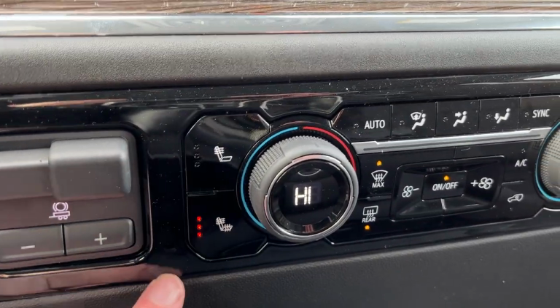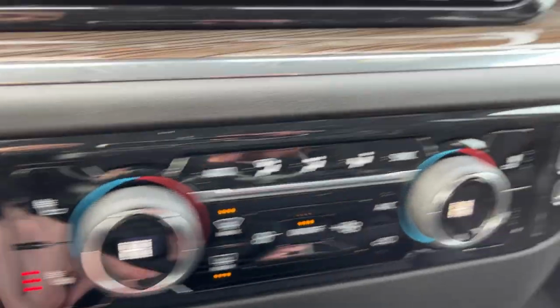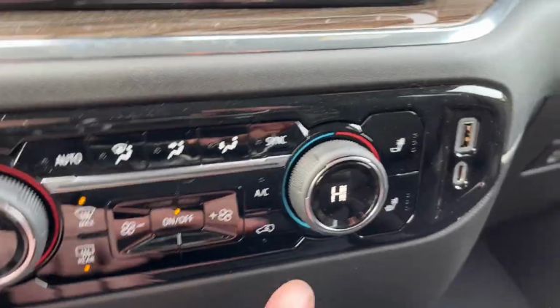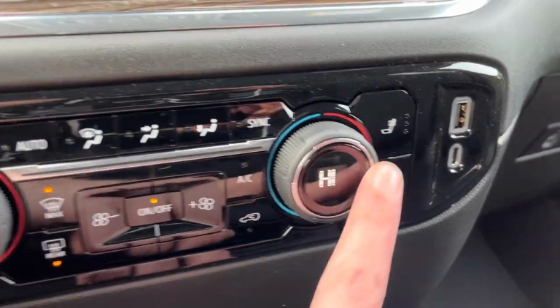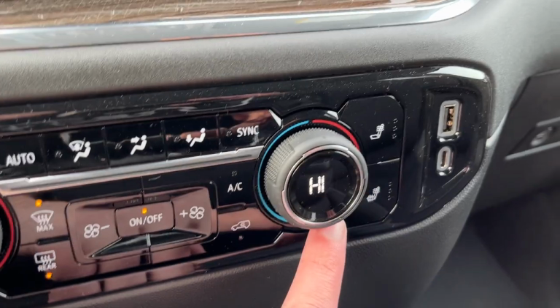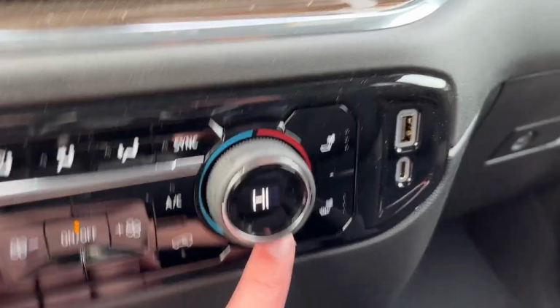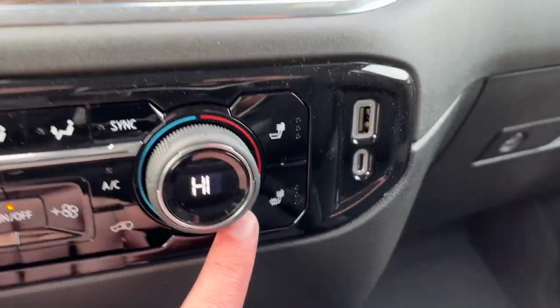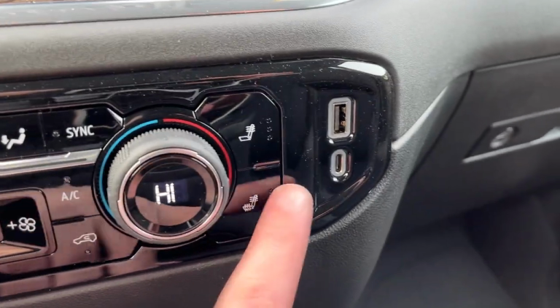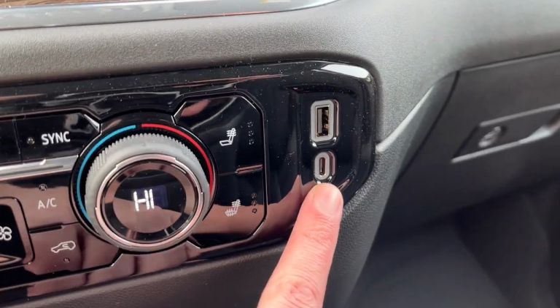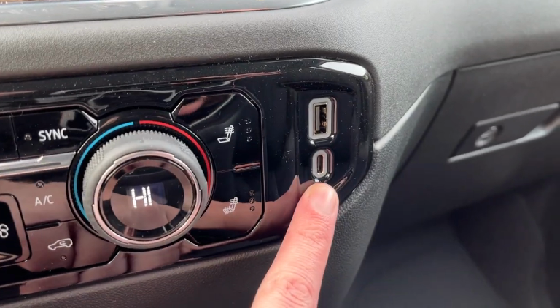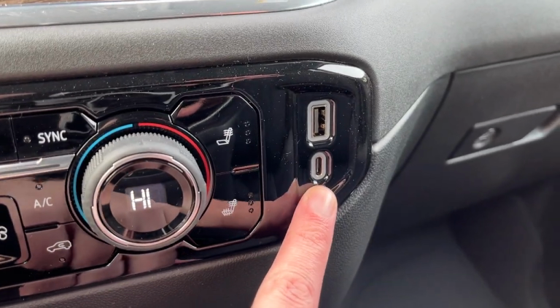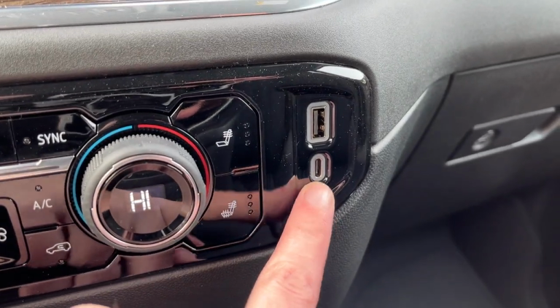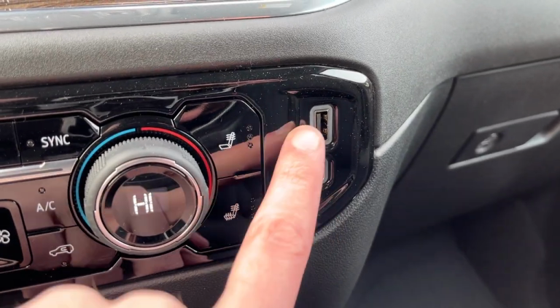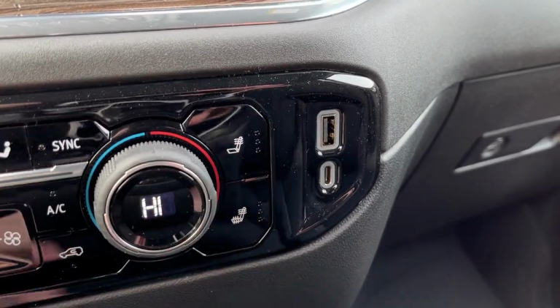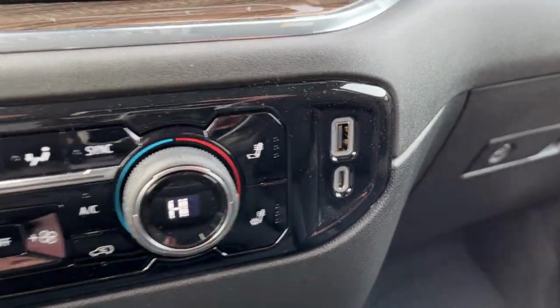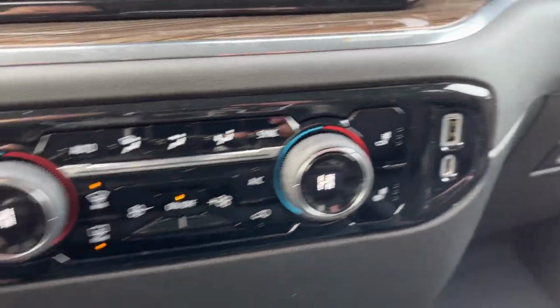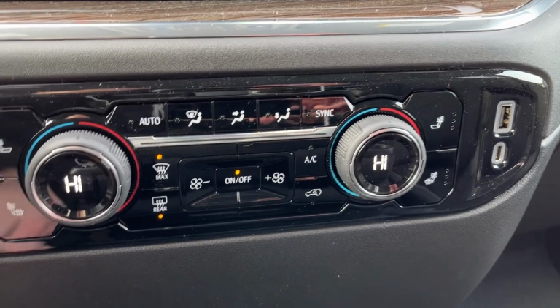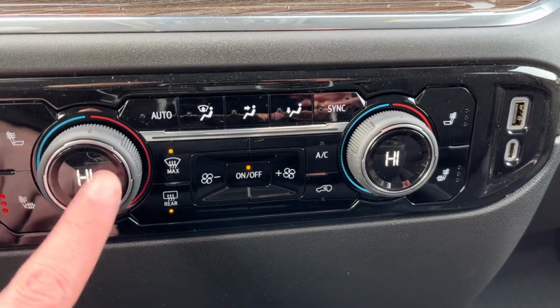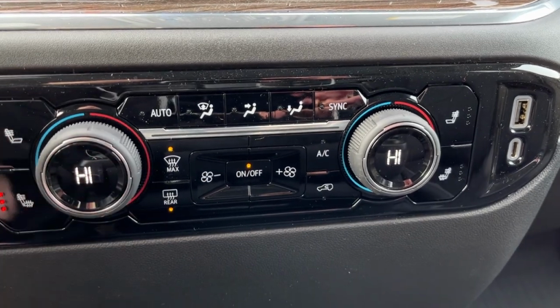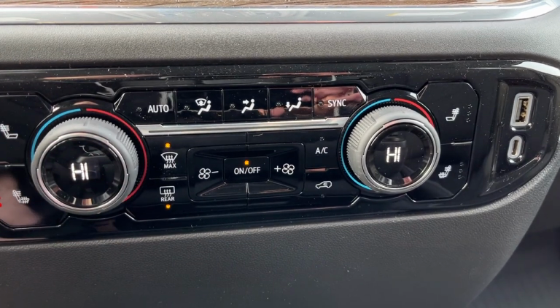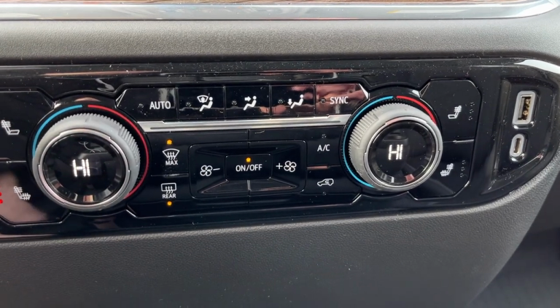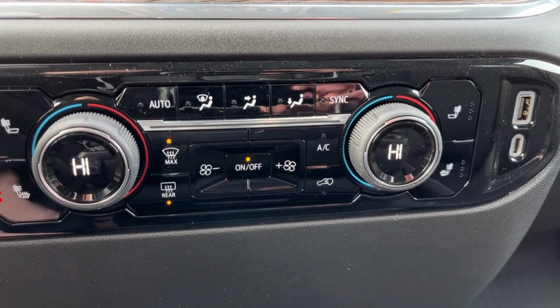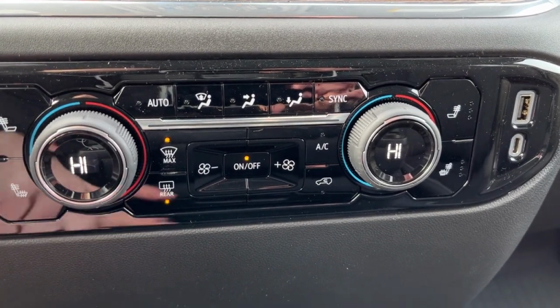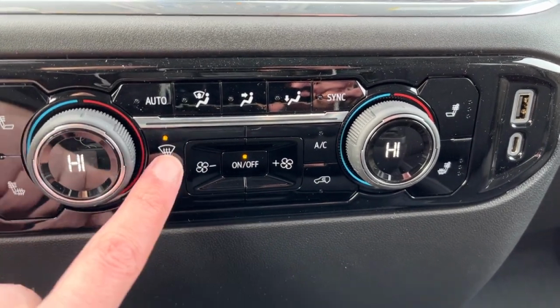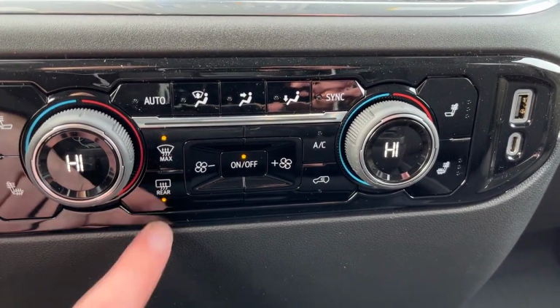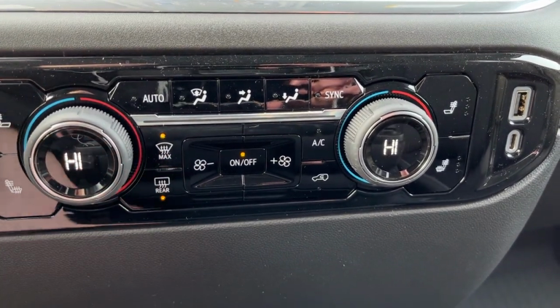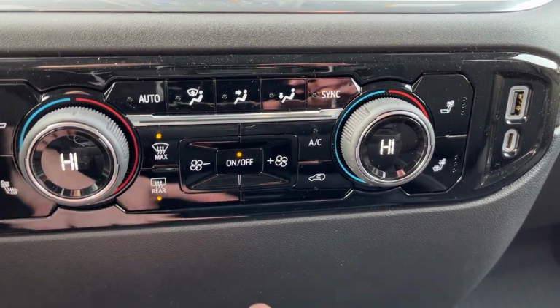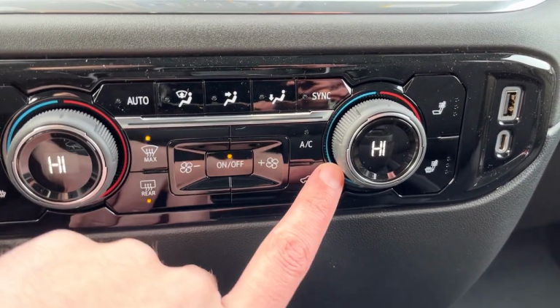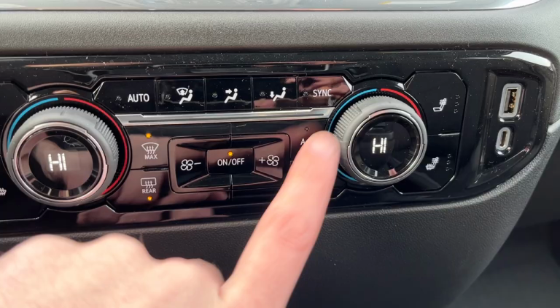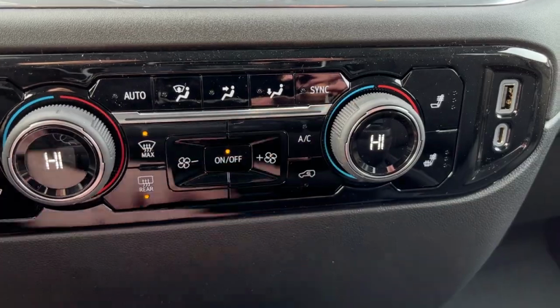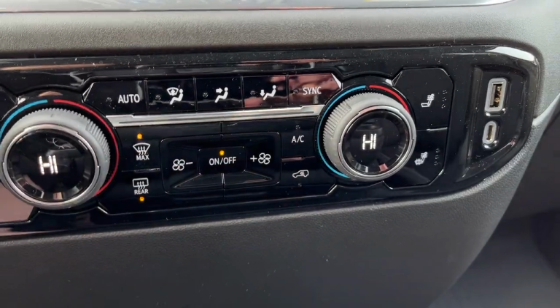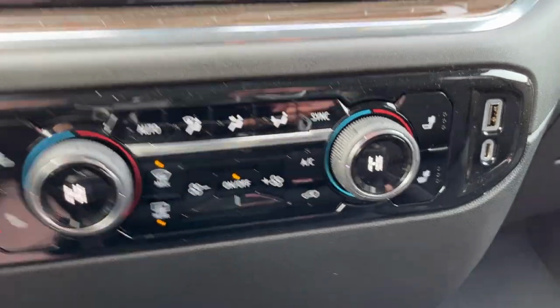Heated driver seat and passenger seat on either side of our climate controls, and next to the passenger side we also have a USB-C and USB. Dual zone front climate control with front and rear defrost as well as AC and our sync settings.